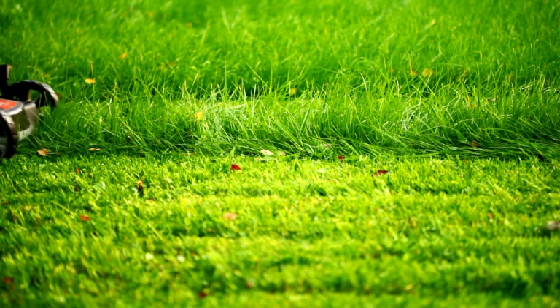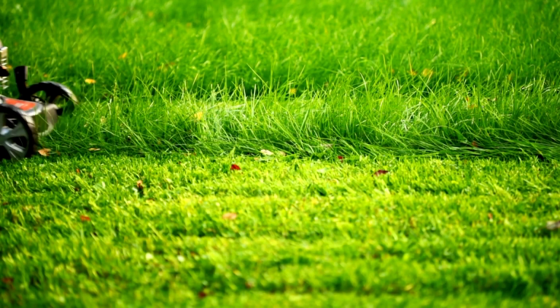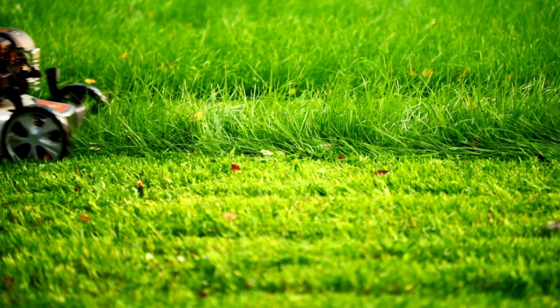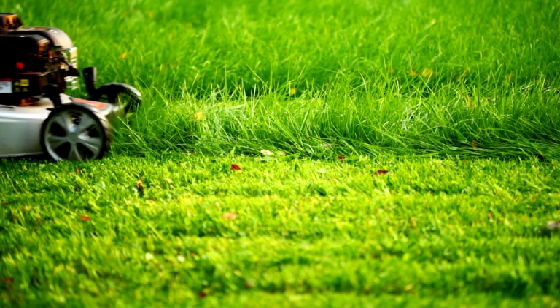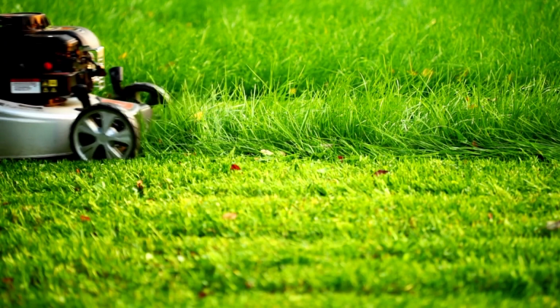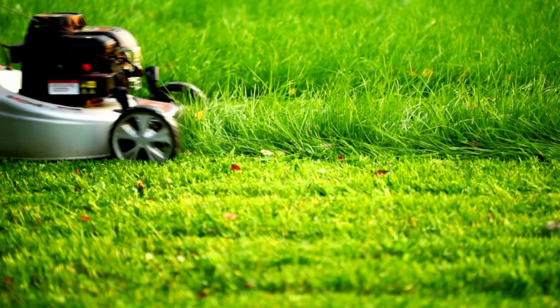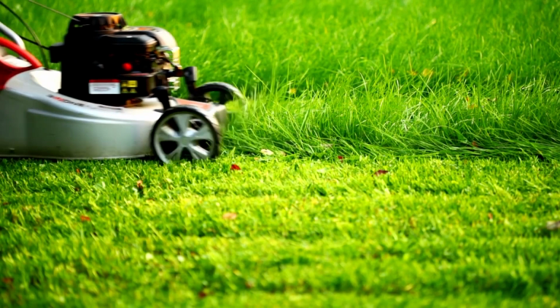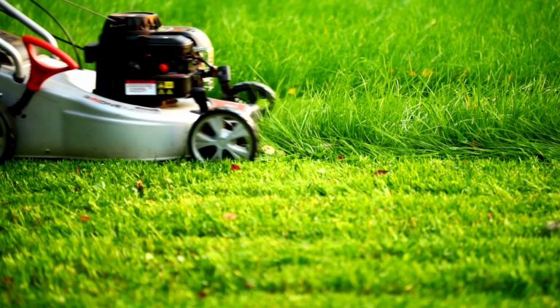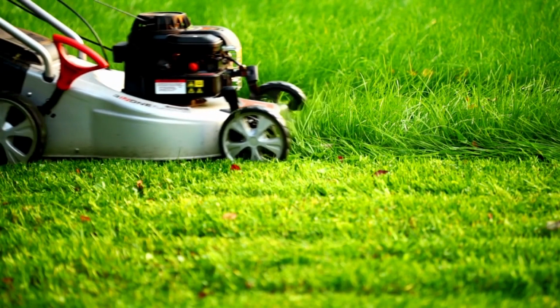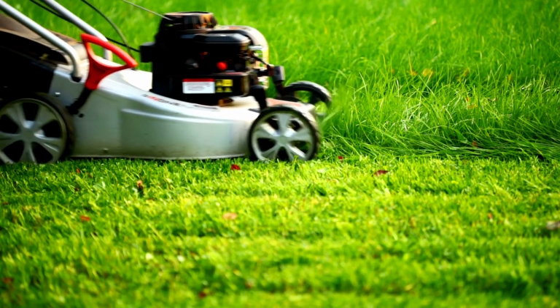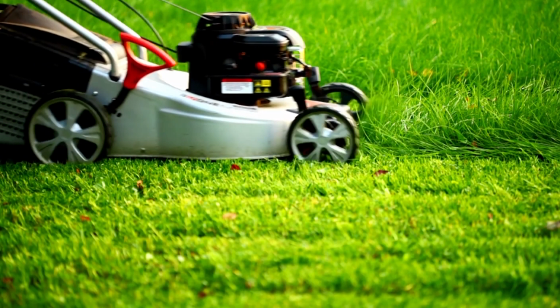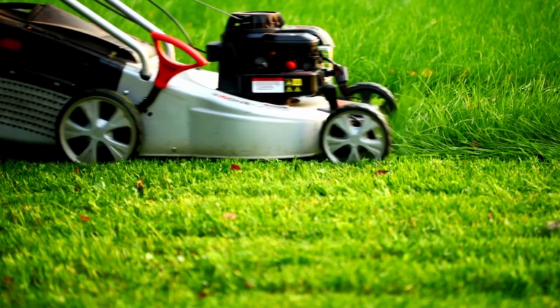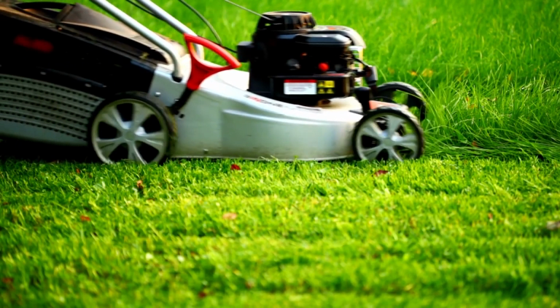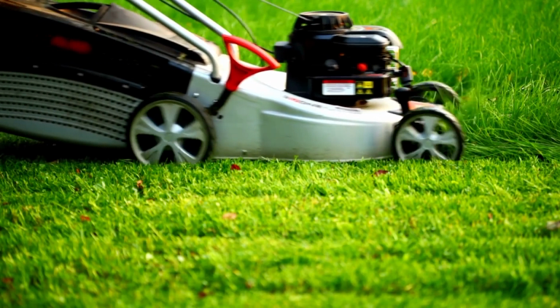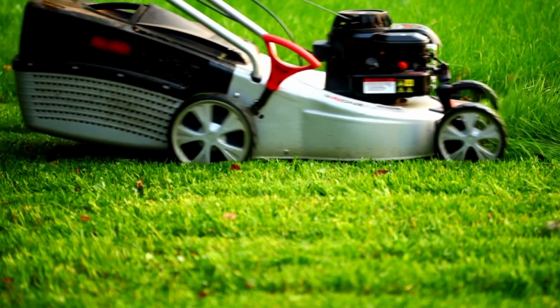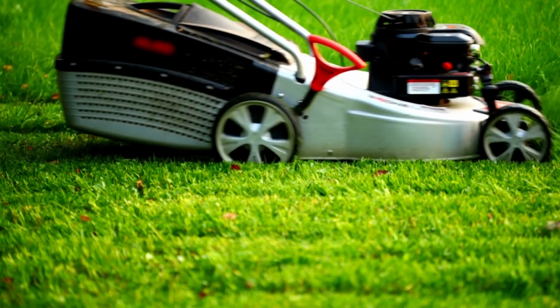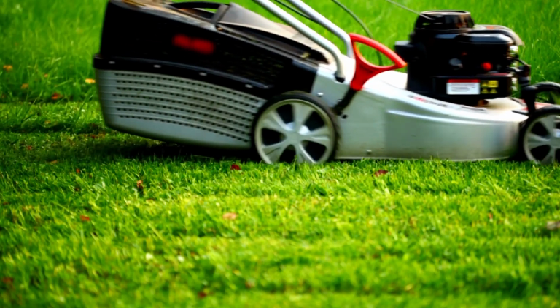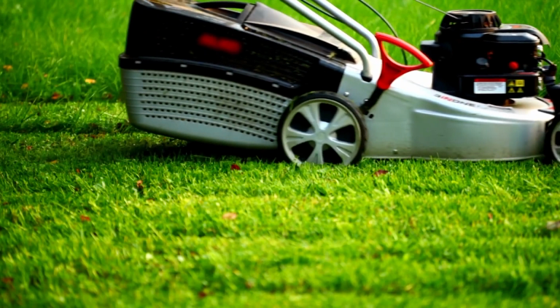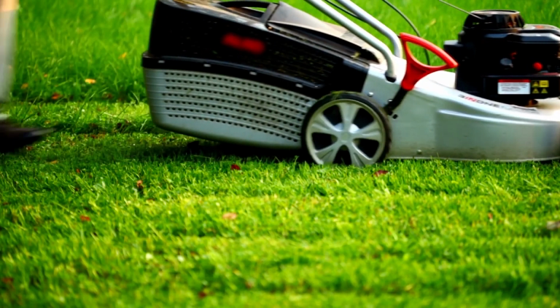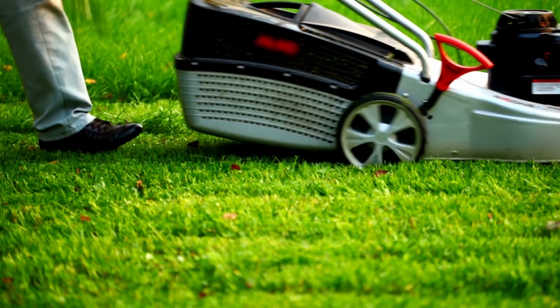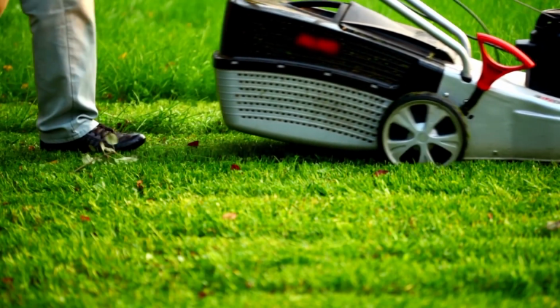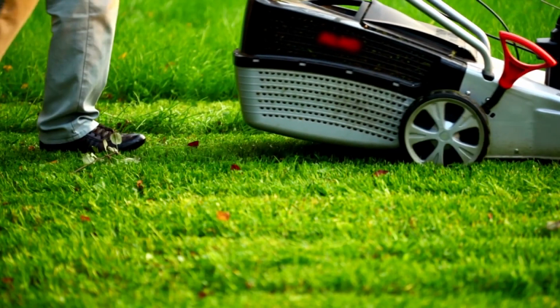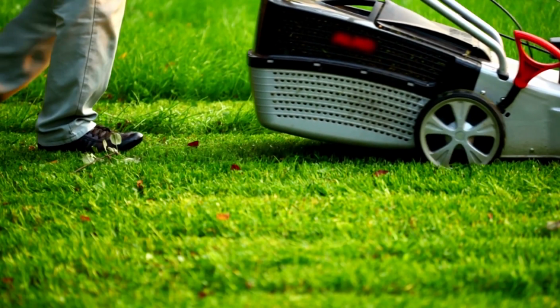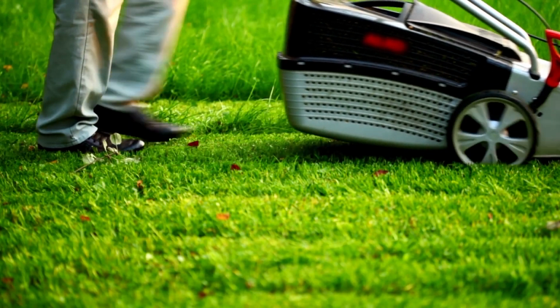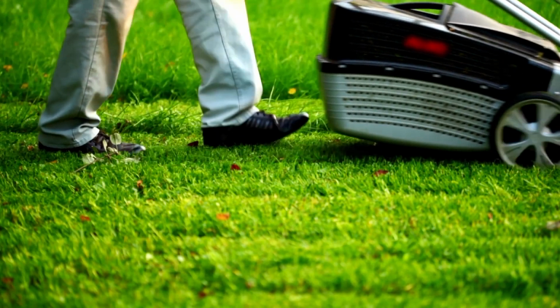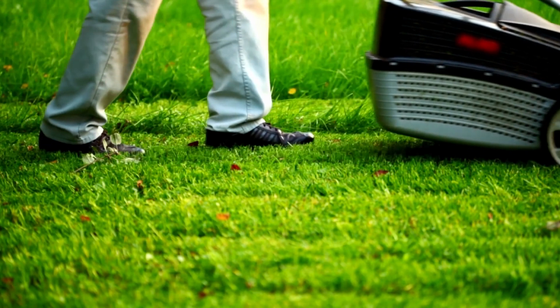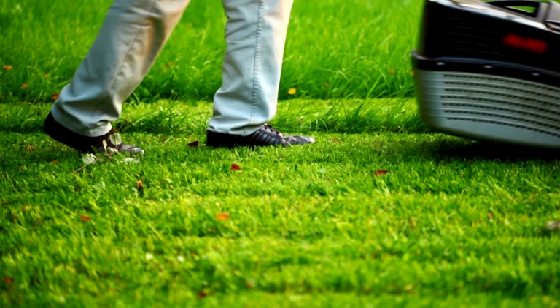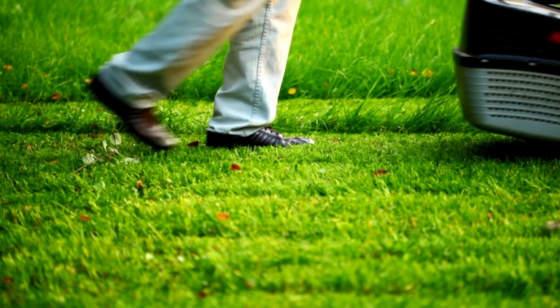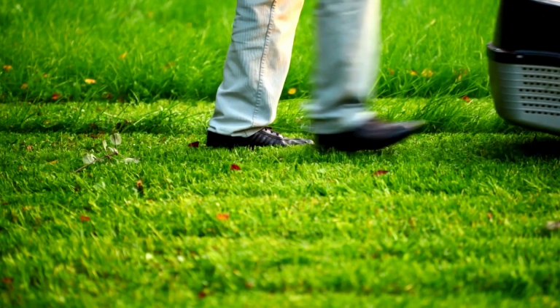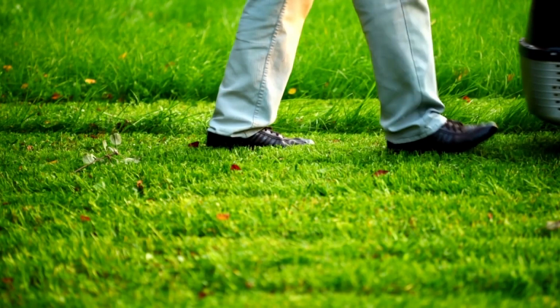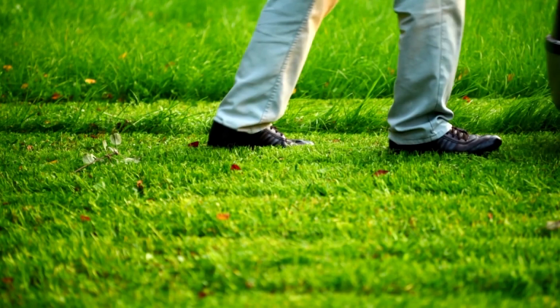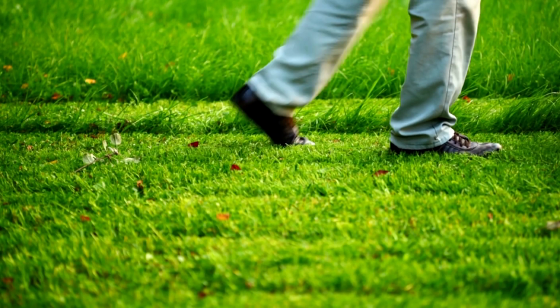There's more to mowing than you might think. When mowed properly, a lawn will grow thicker and have deeper root growth, which makes it more durable and helps fight weeds, lawn pests and diseases.